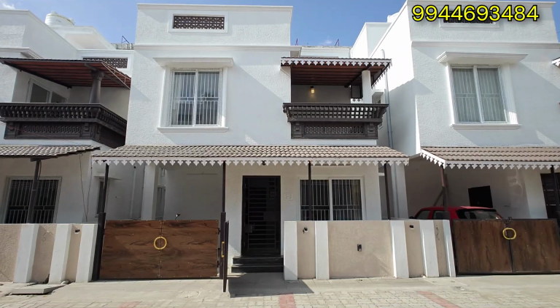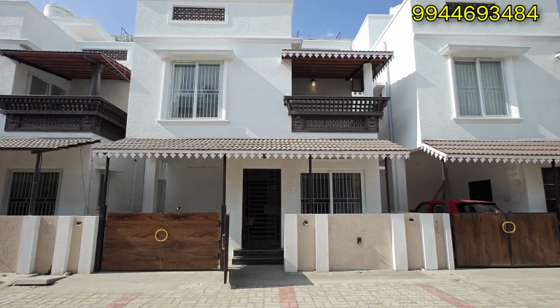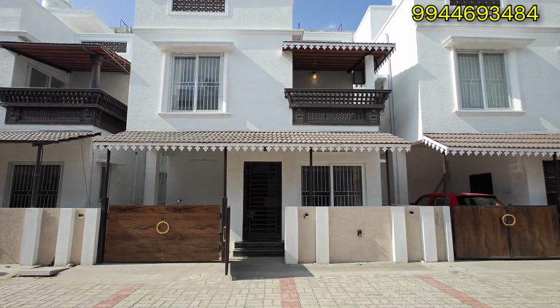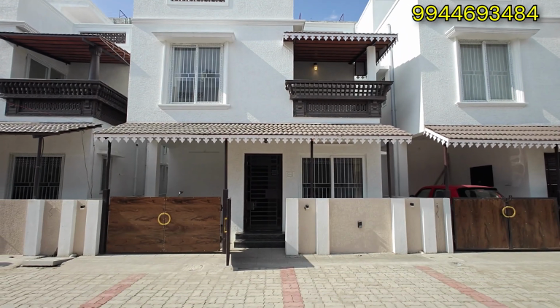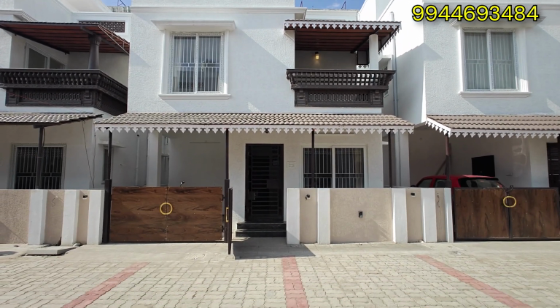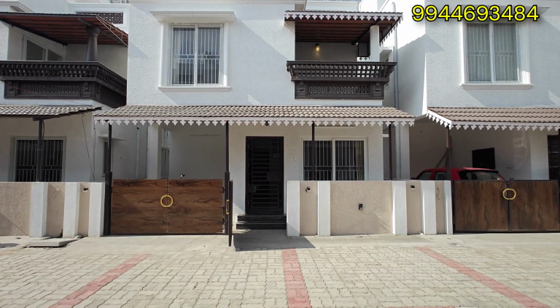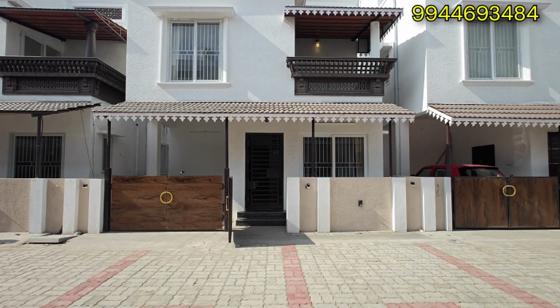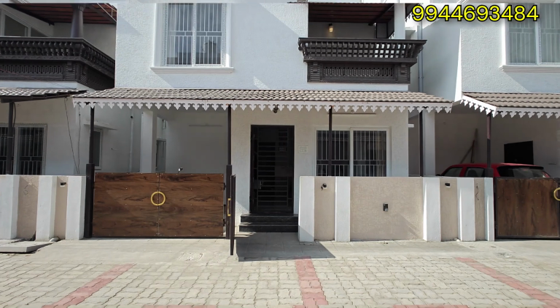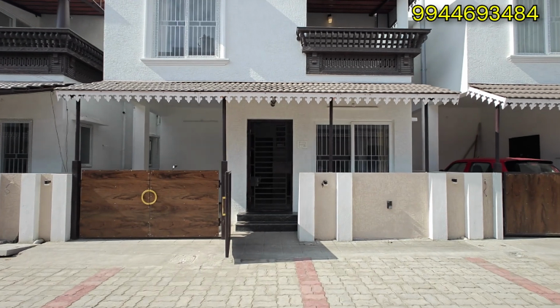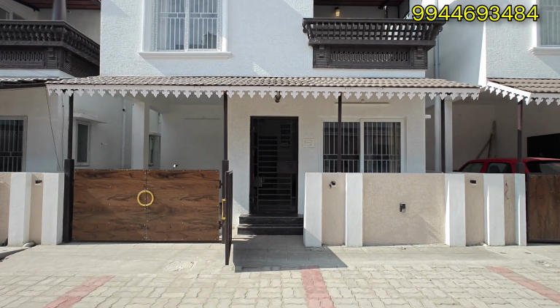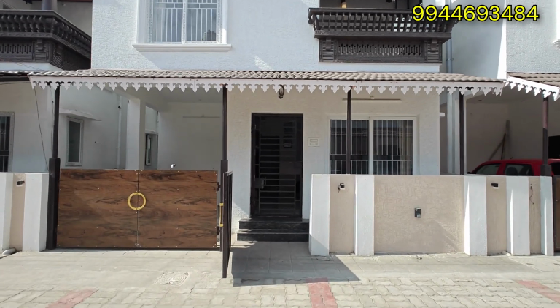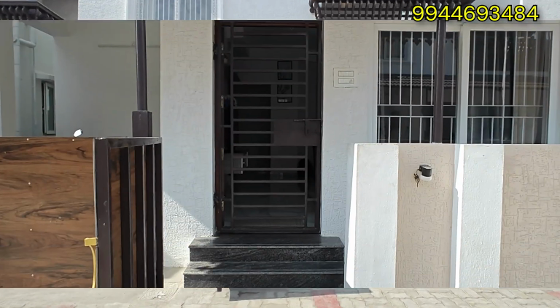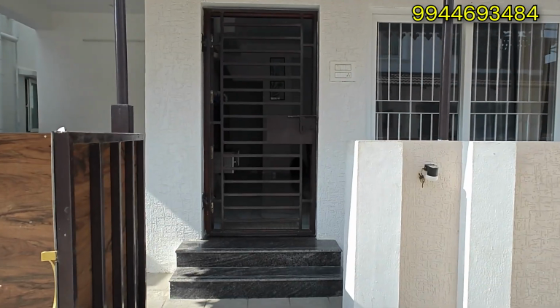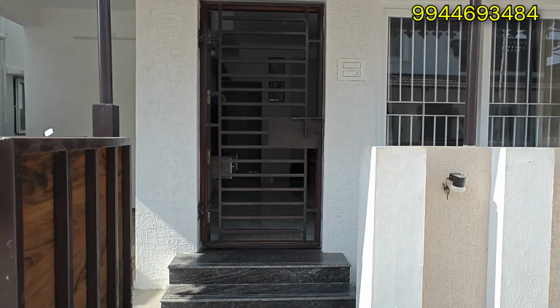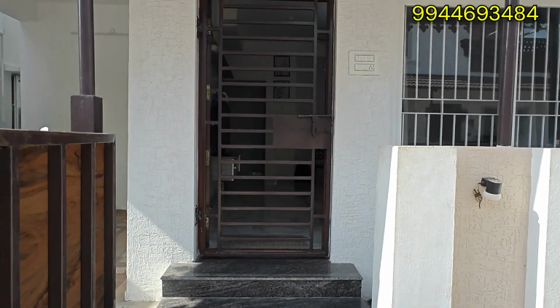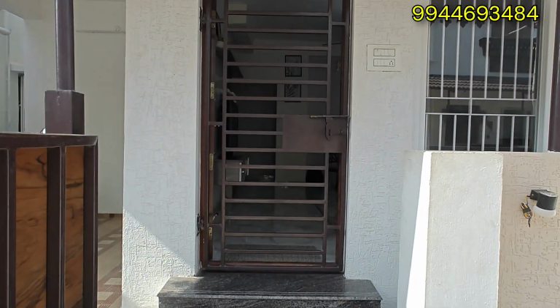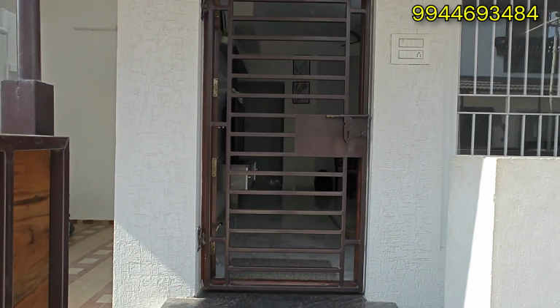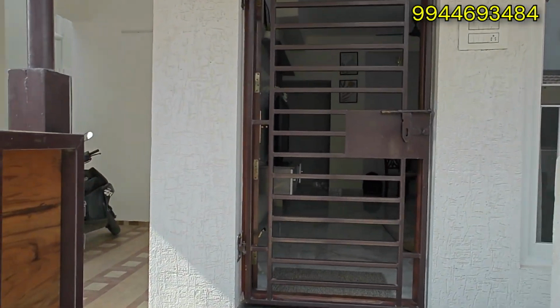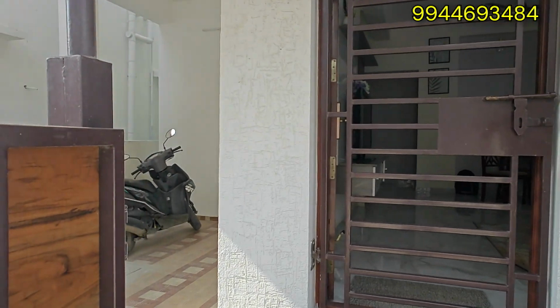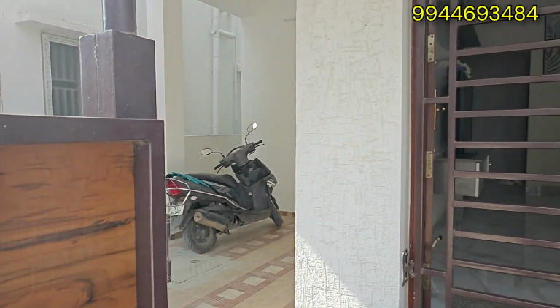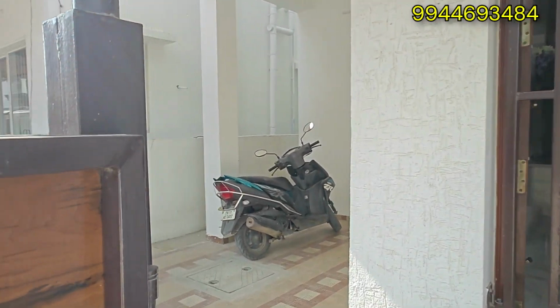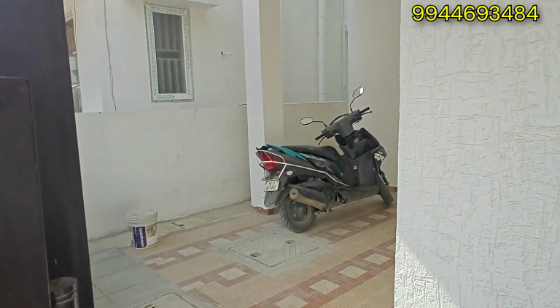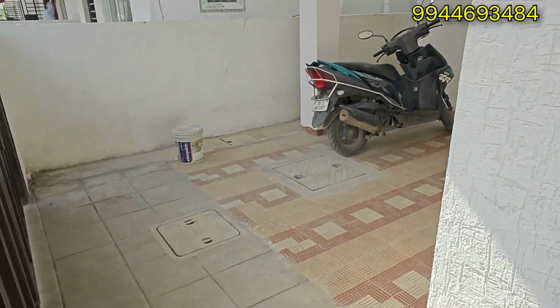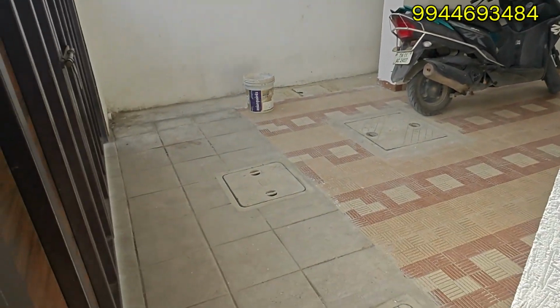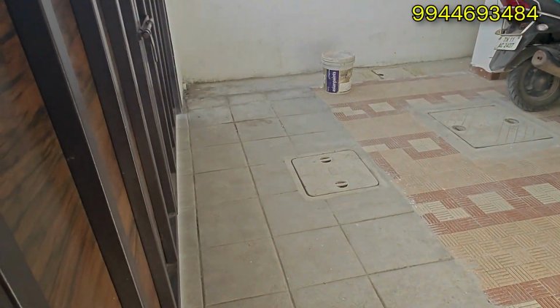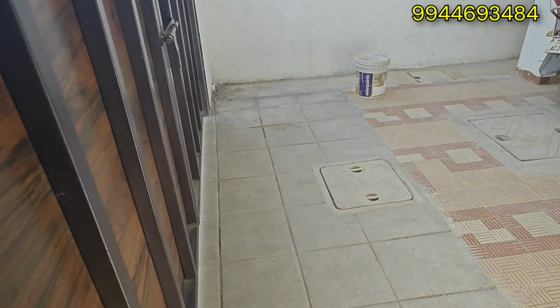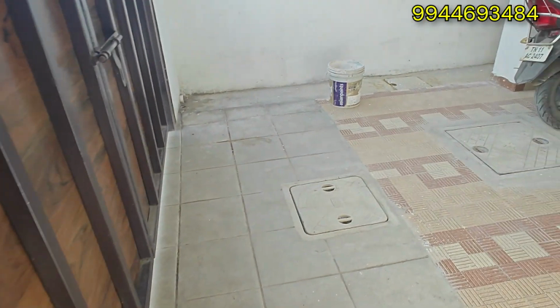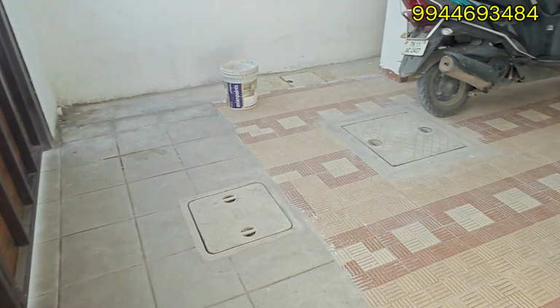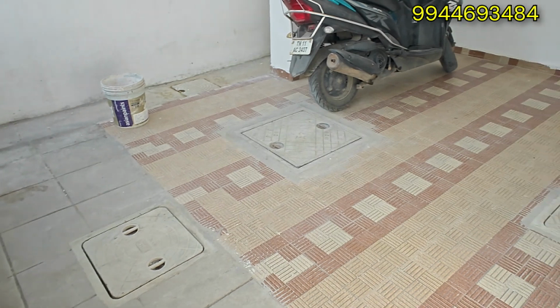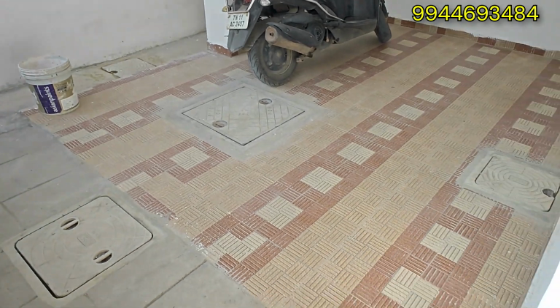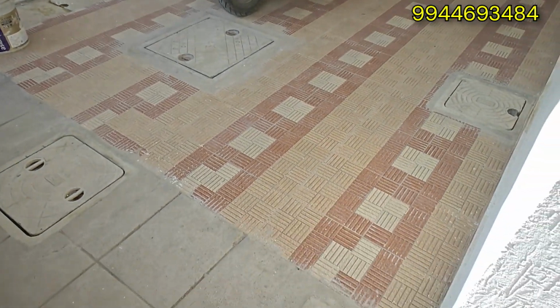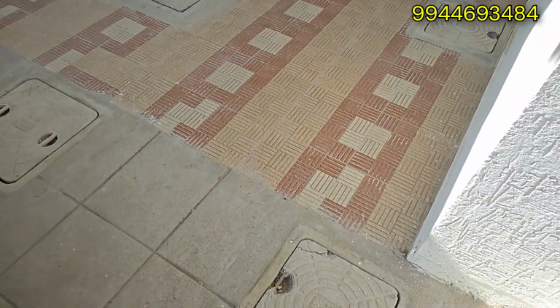This is a gated community with a total of 30 villas. You can do Plot Plus Build Up. You have separate car parking, independent villas, and compound wall. You are doing a safety precaution. It's a gated community with 30 villas.